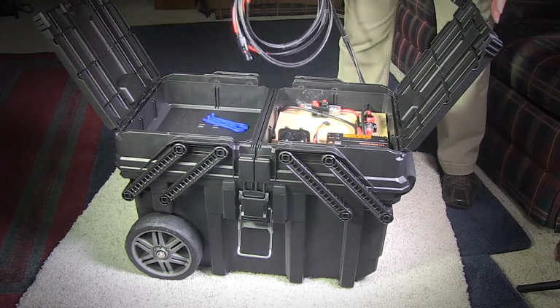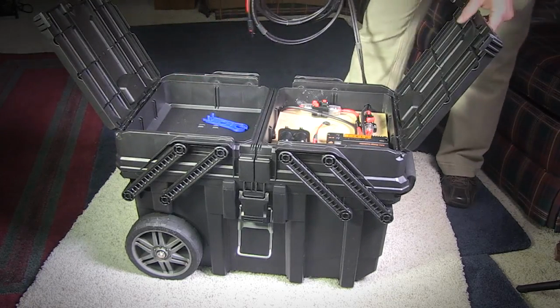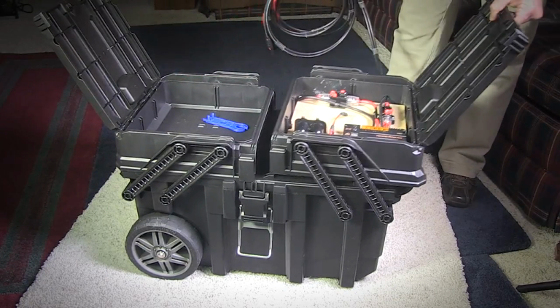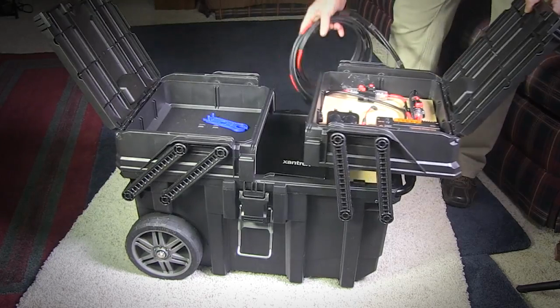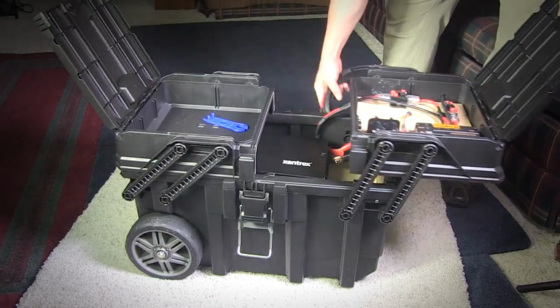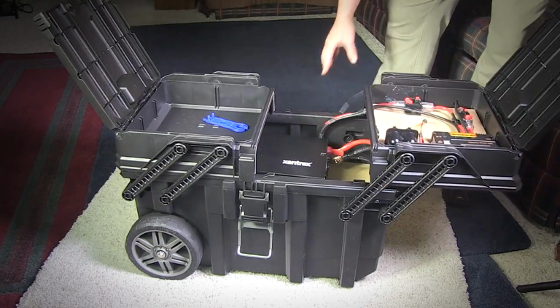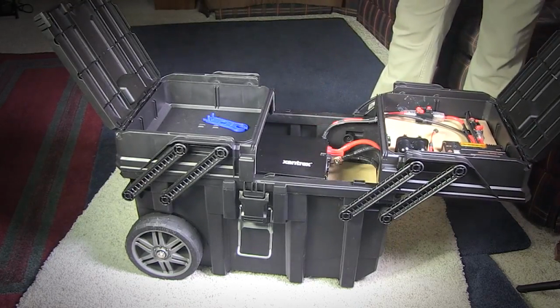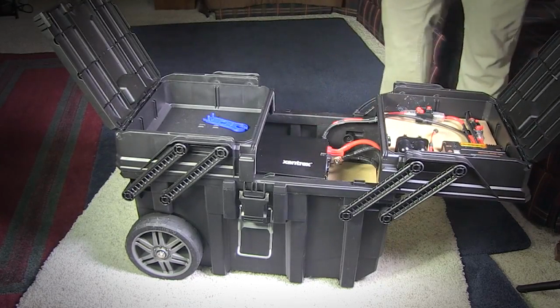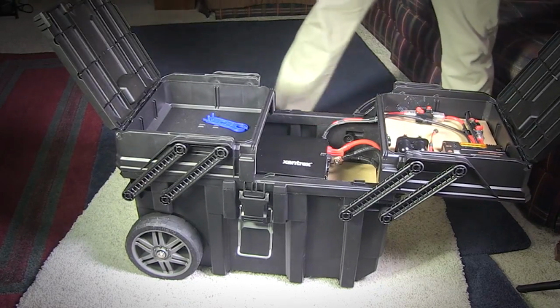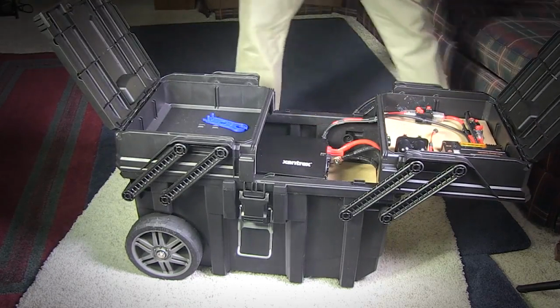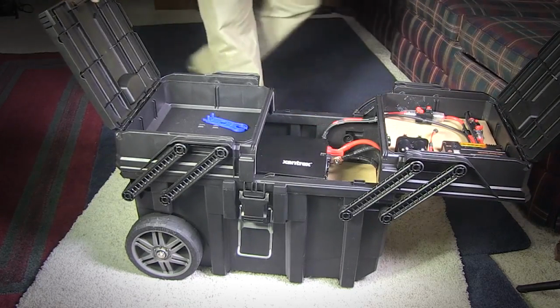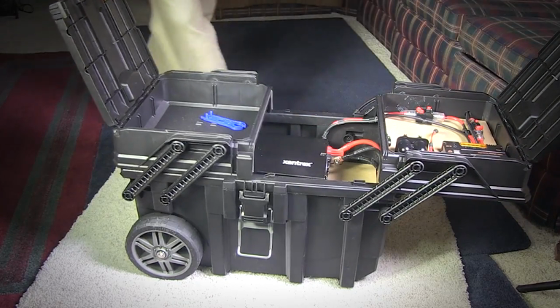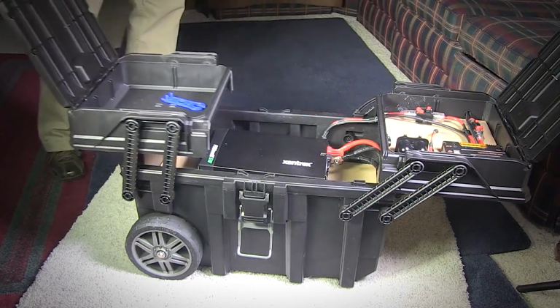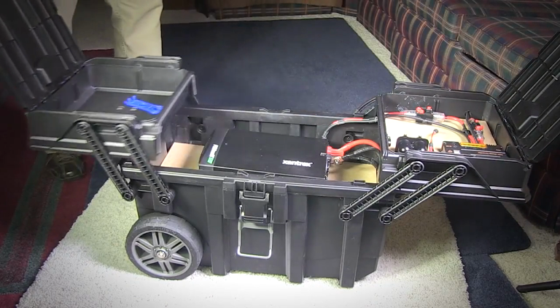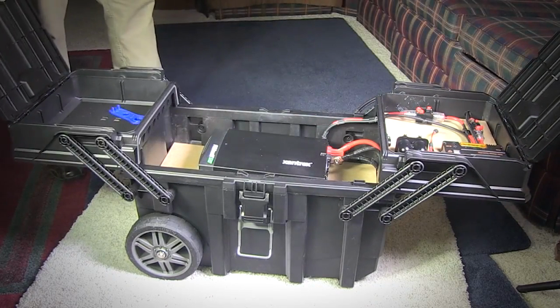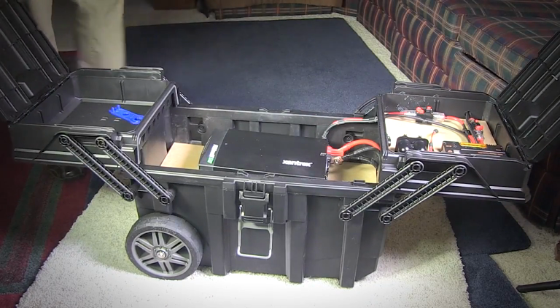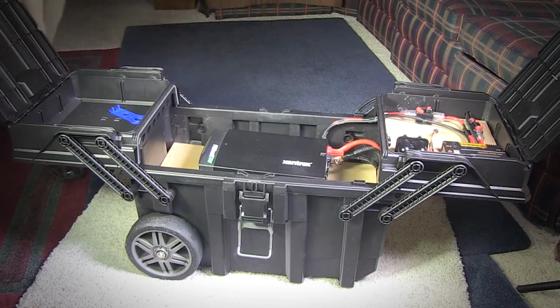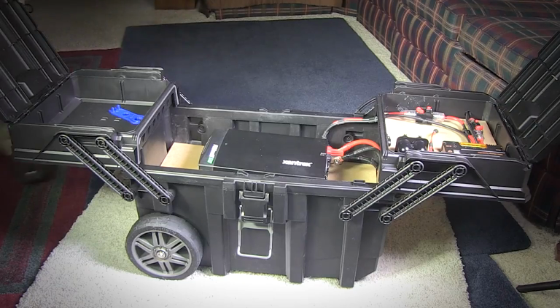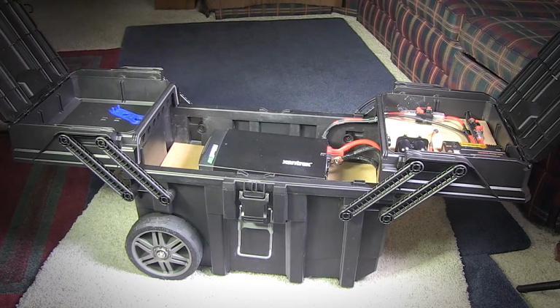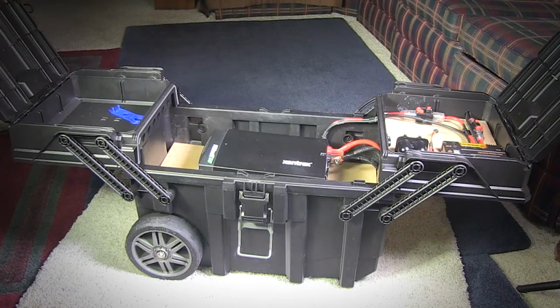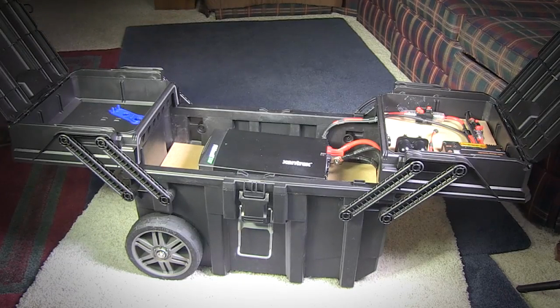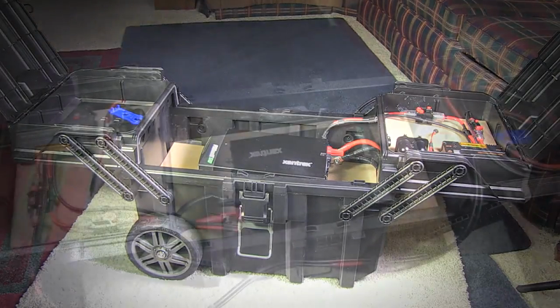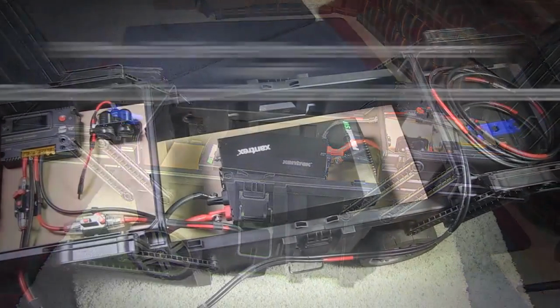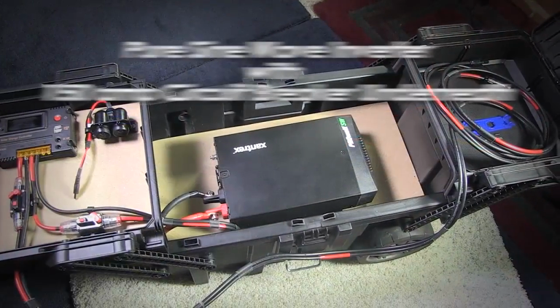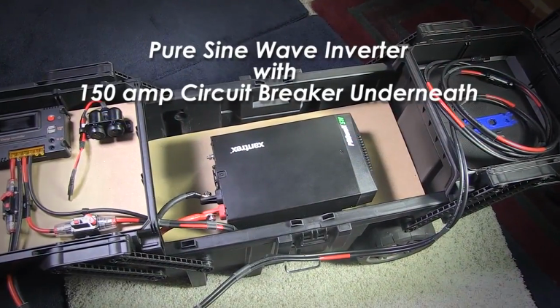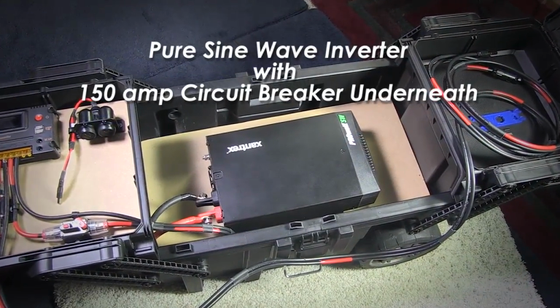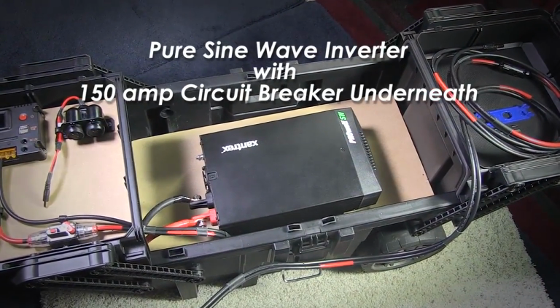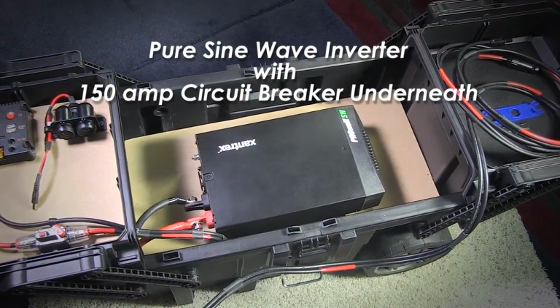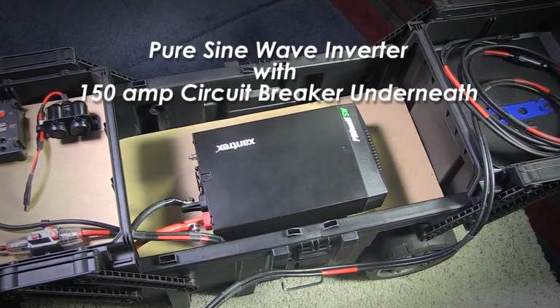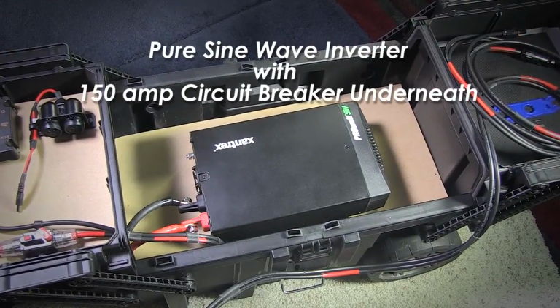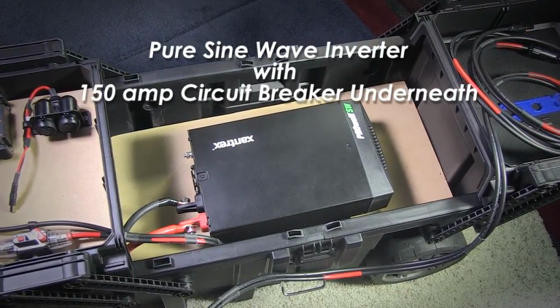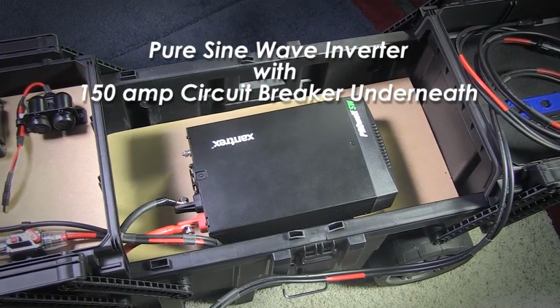It's built upon a 55 amp hour AGM gel type battery and a 1000 watt continuous power inverter. It has a pure sine wave inverter with a 150 amp circuit breaker underneath.